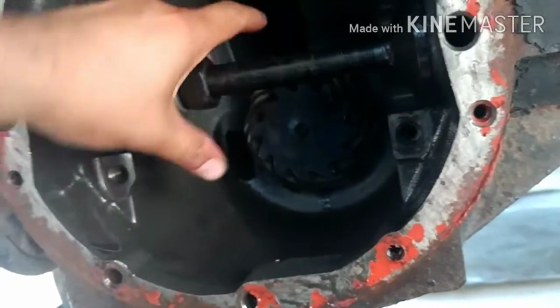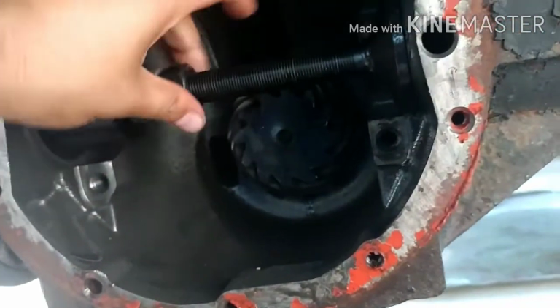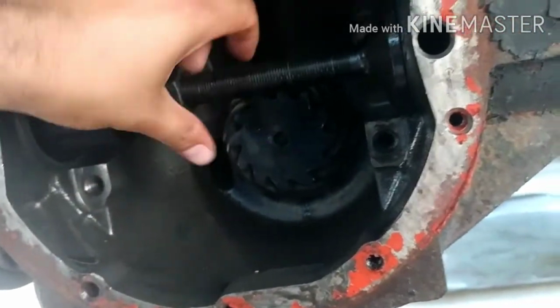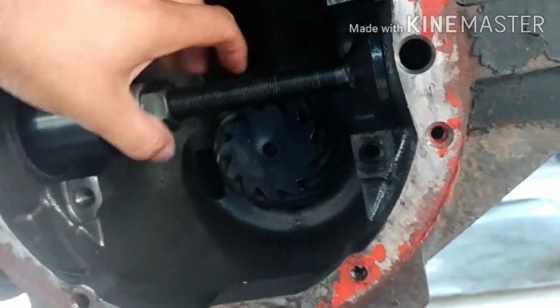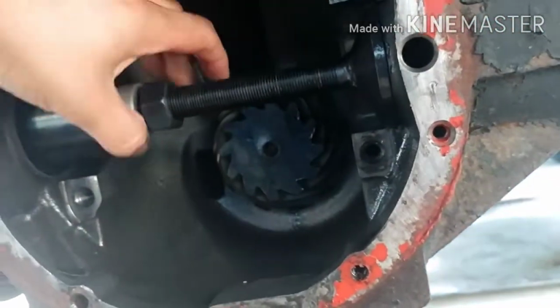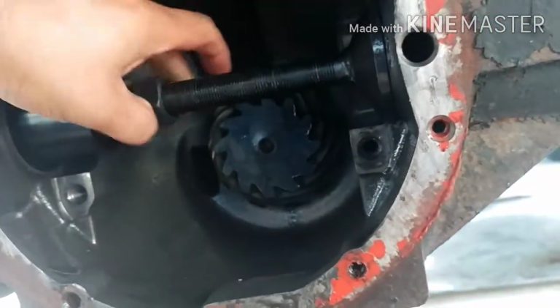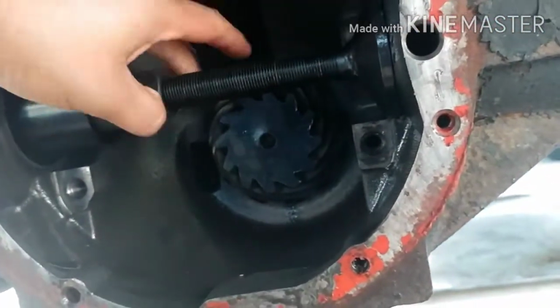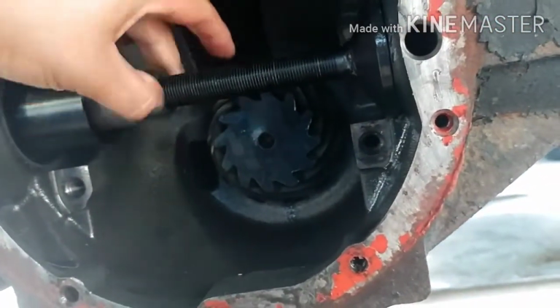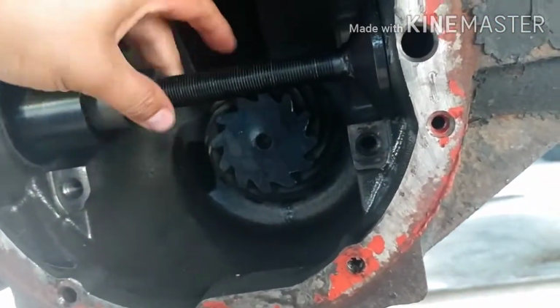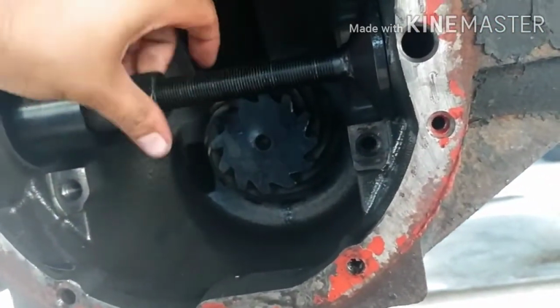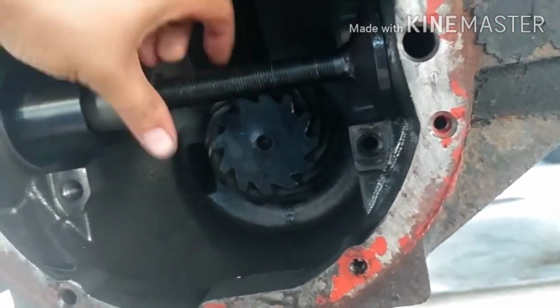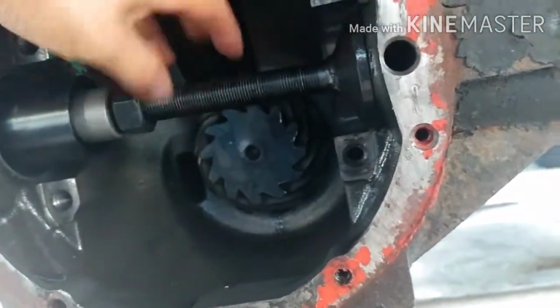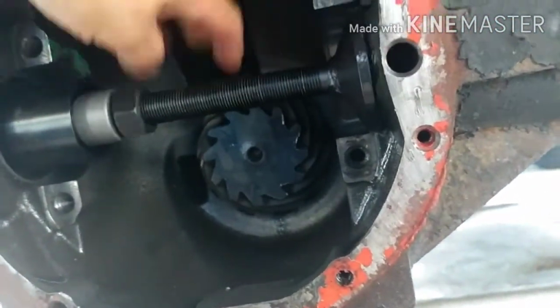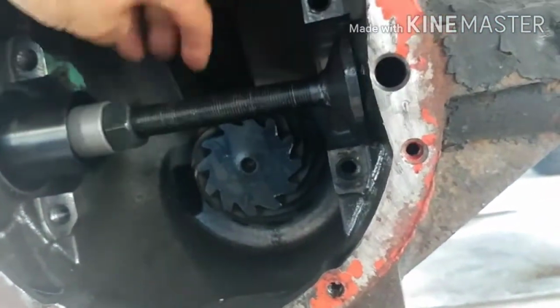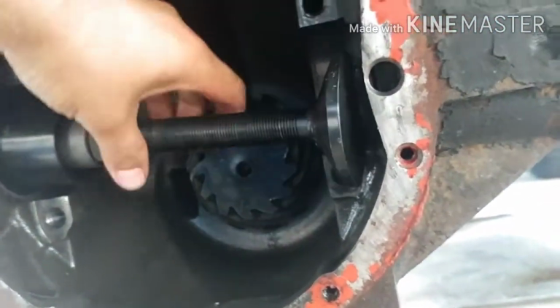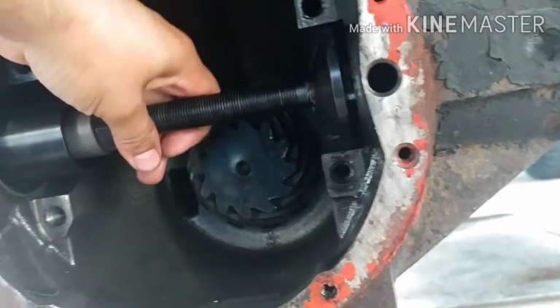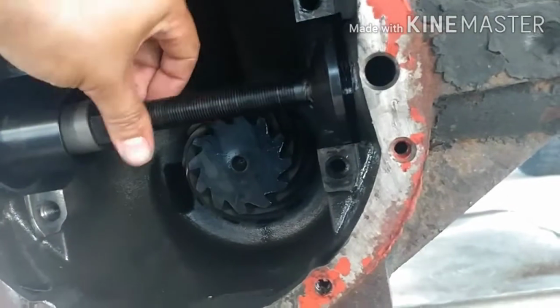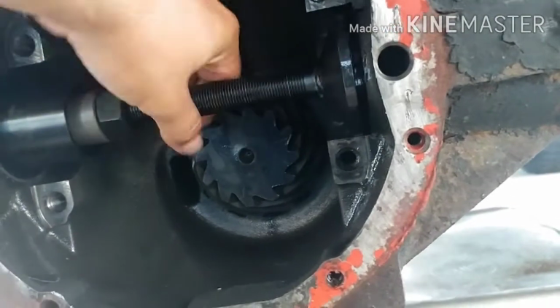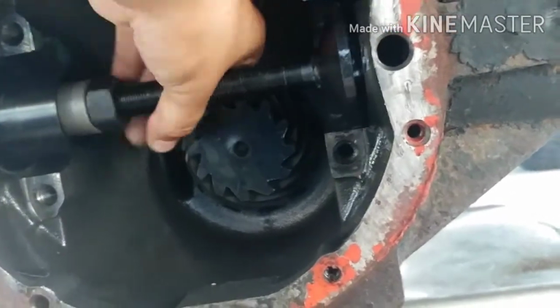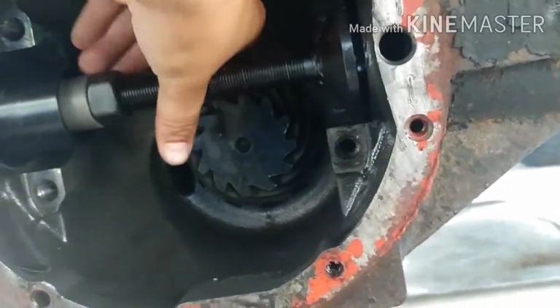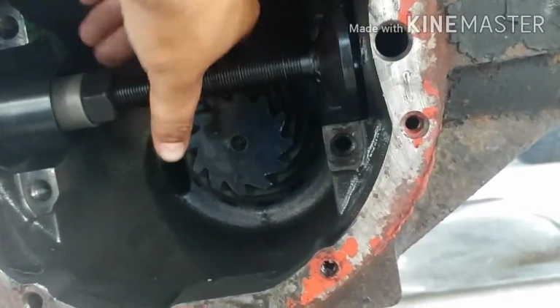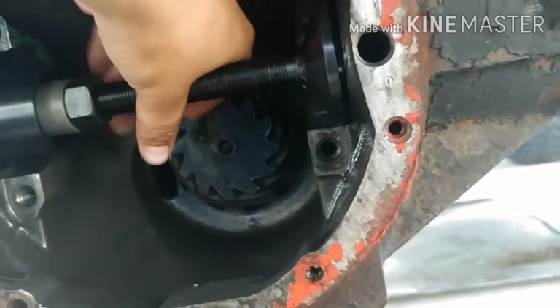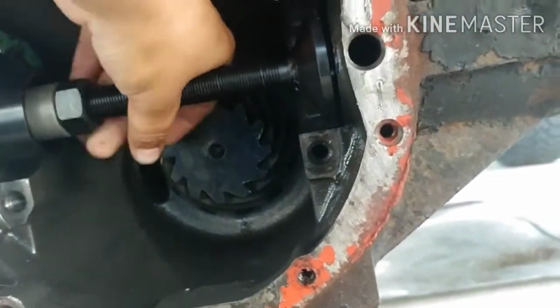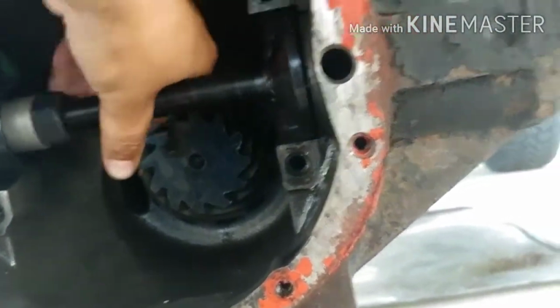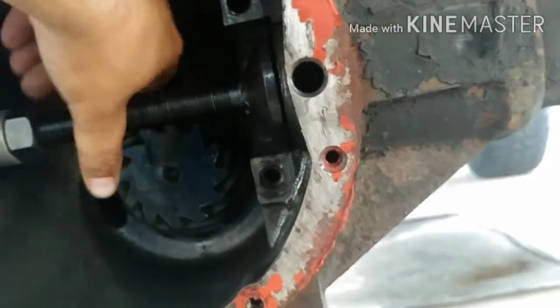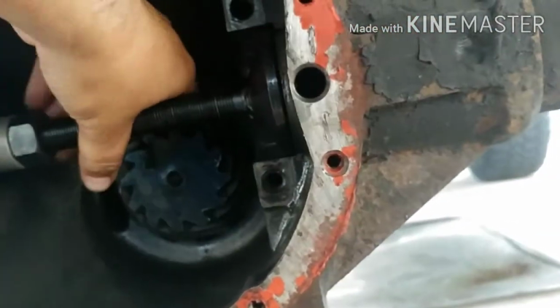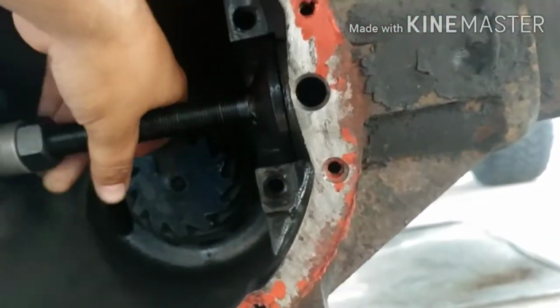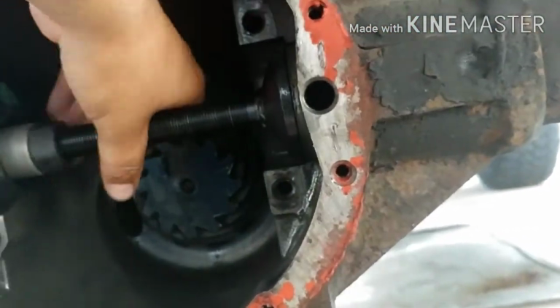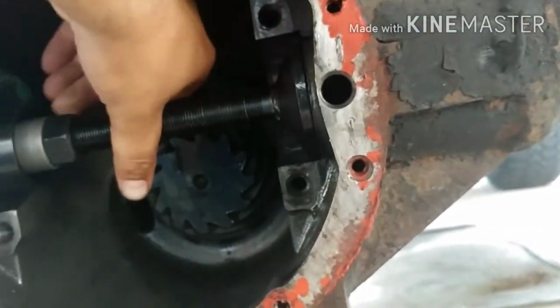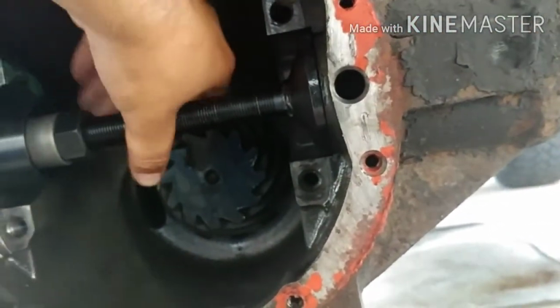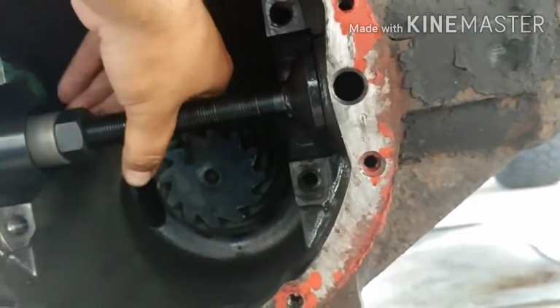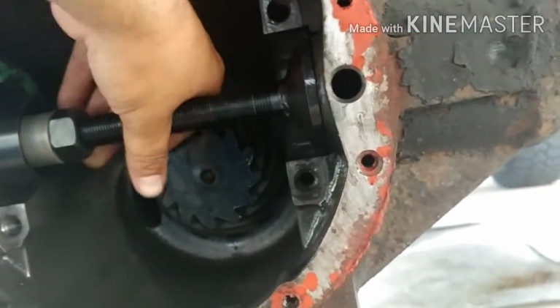In order to get the seals off and on, you've got to take out your carrier, so keep that in mind. You're not going to be able to do it if the carrier is still in the diff.